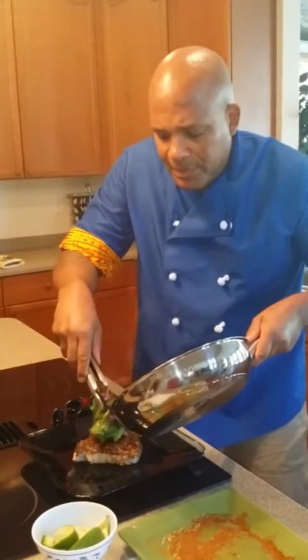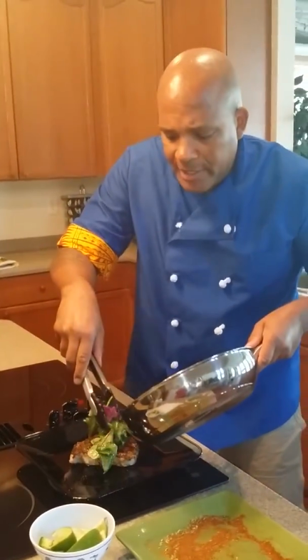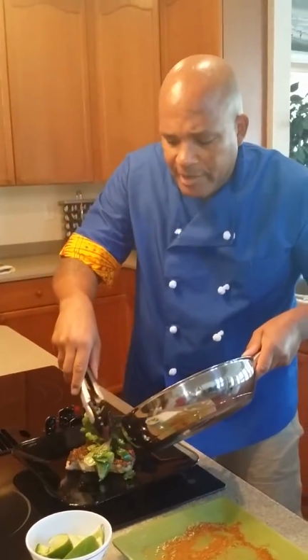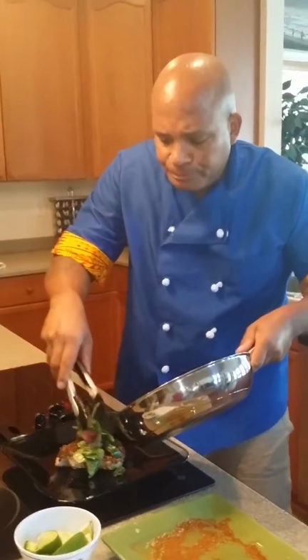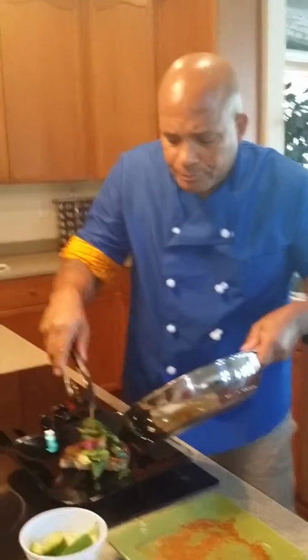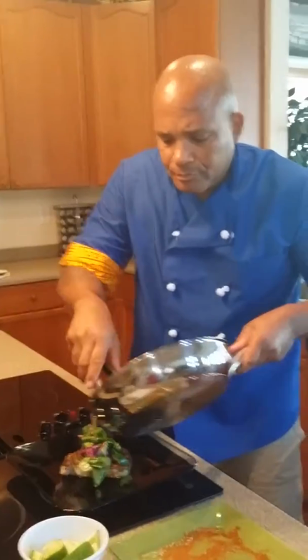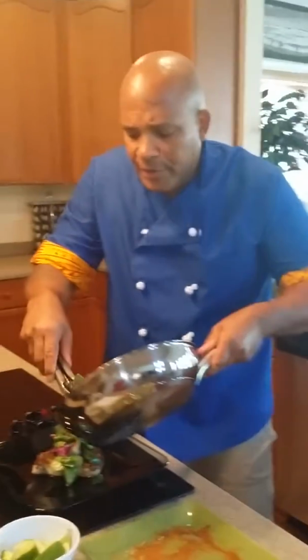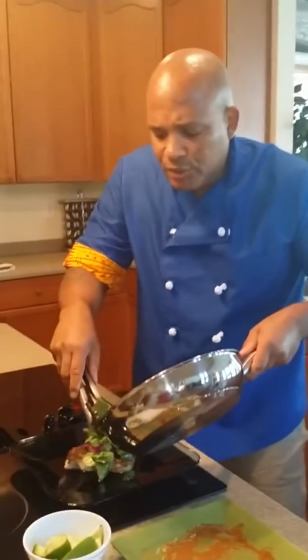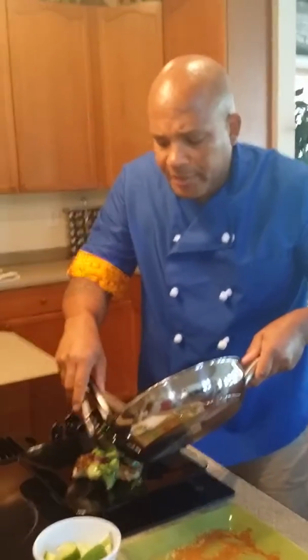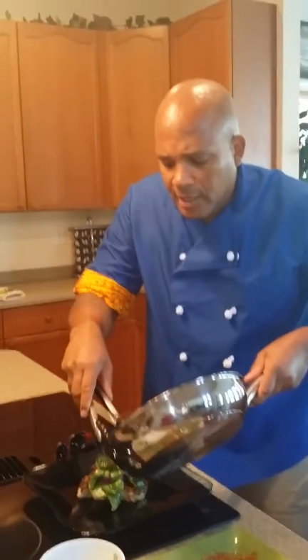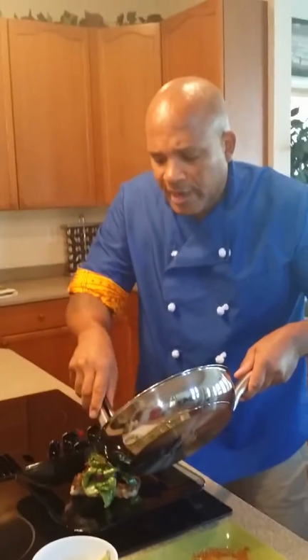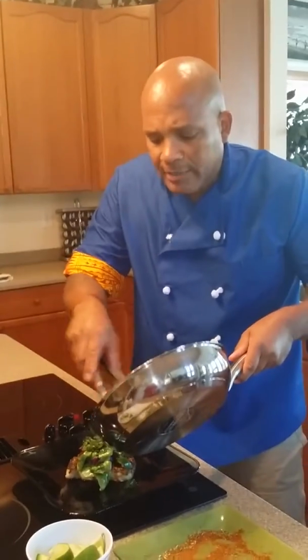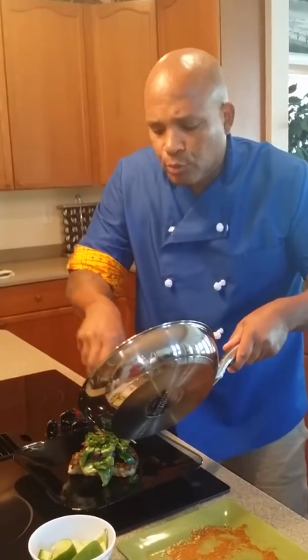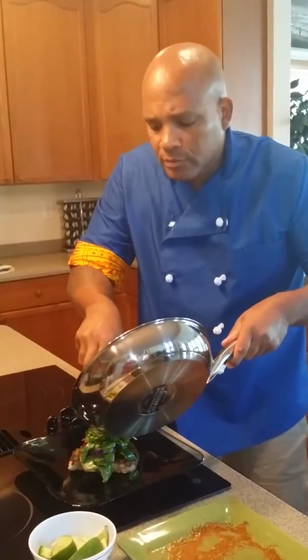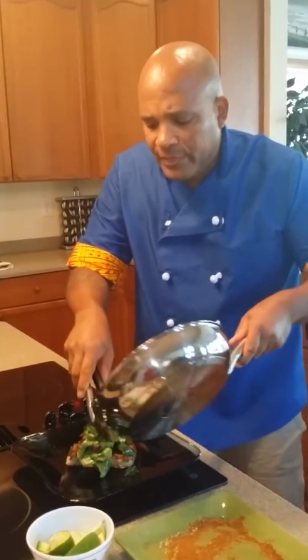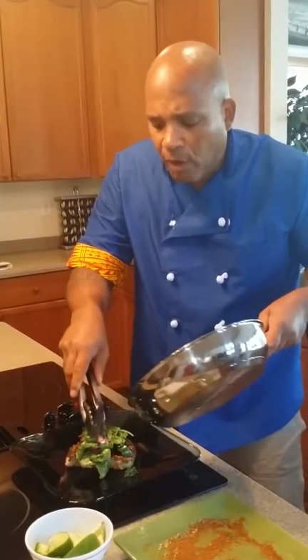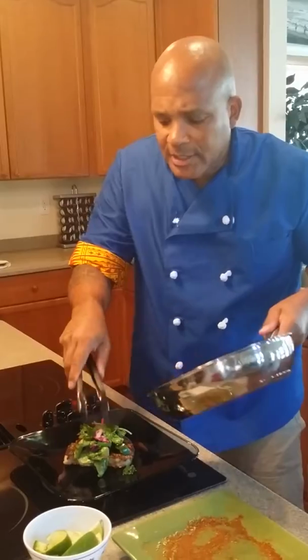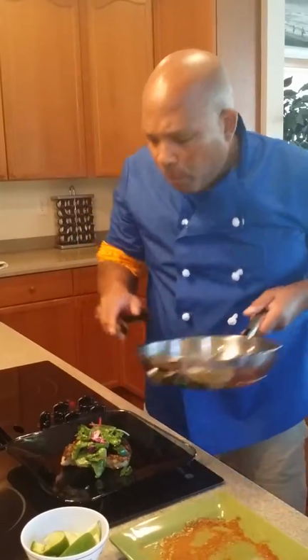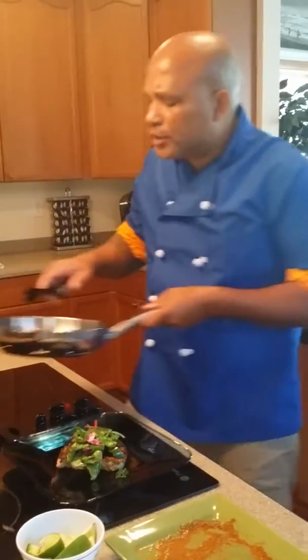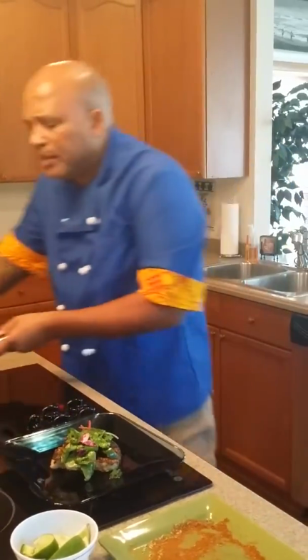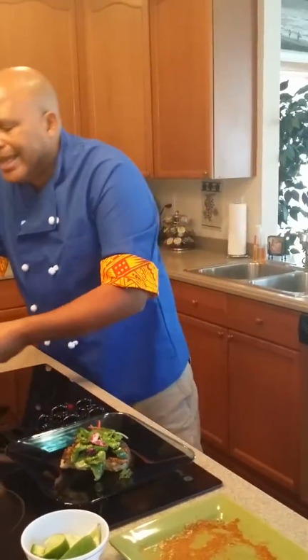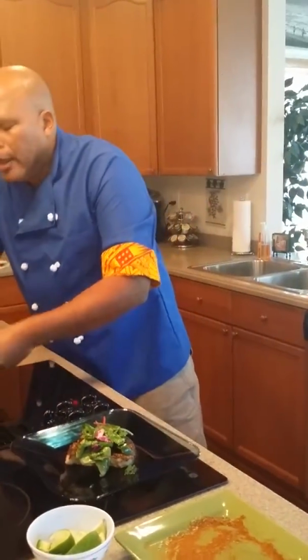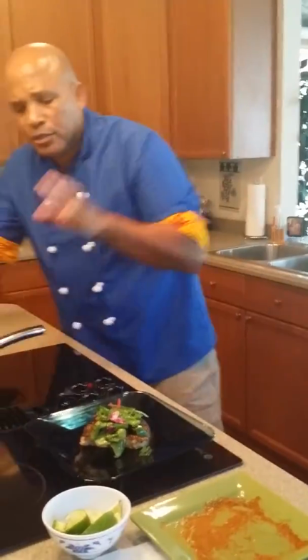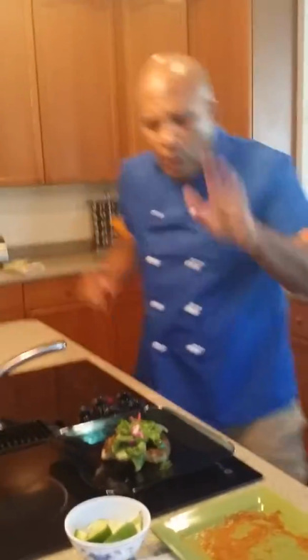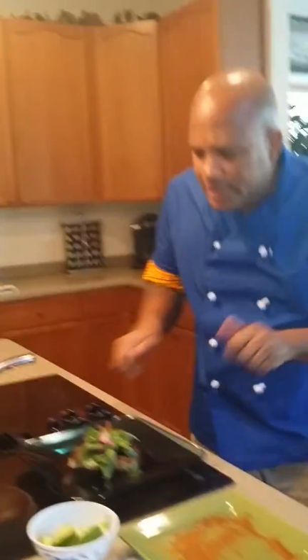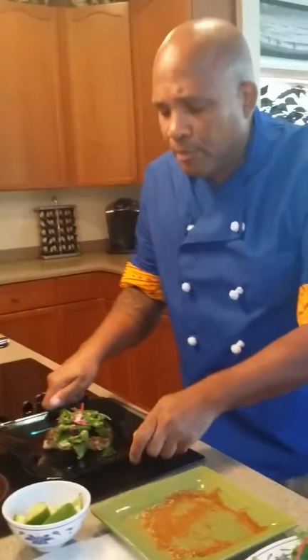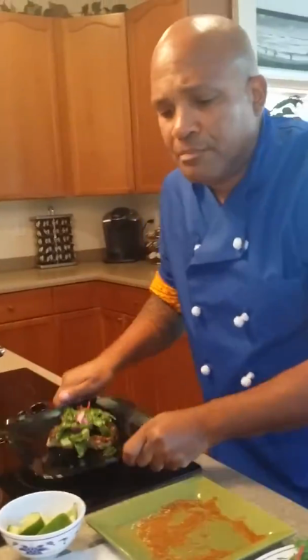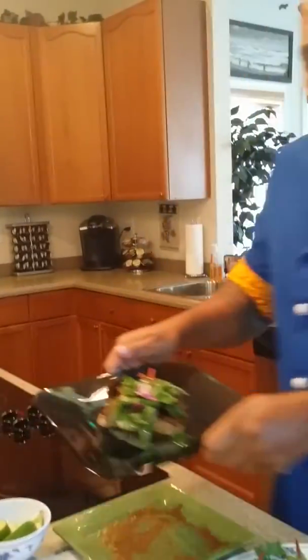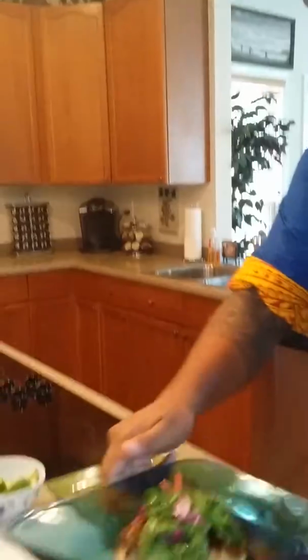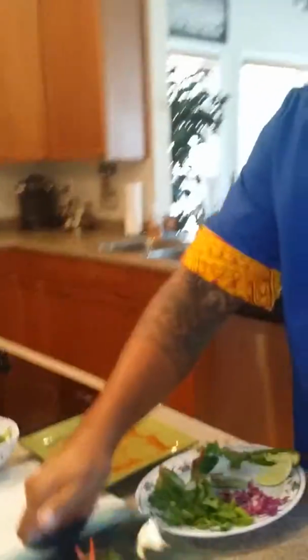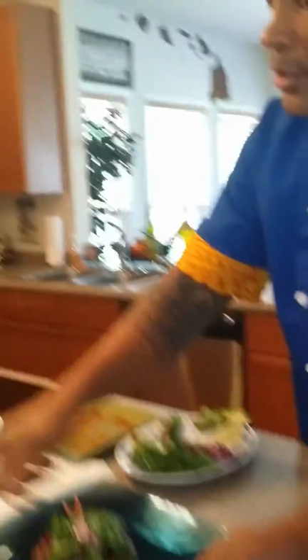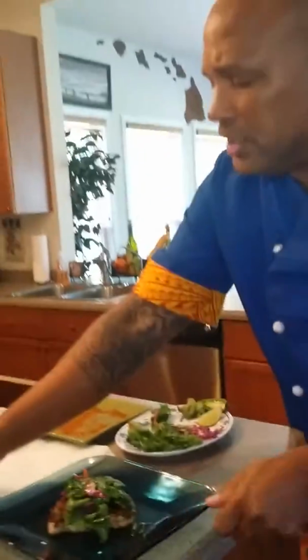I spent 20 years in the Navy, and during my 20 years I traveled a lot throughout the world. One thing I always did is I always wanted to know what people were eating, because you can always get to know a person by what they're eating — their personality.